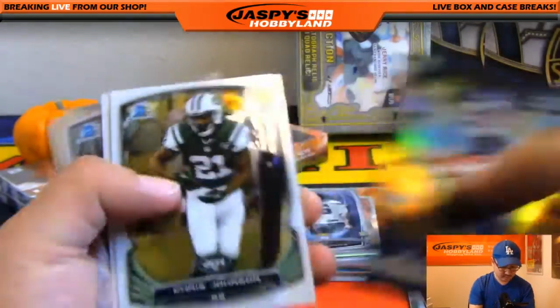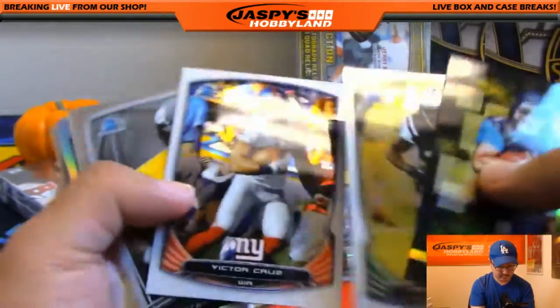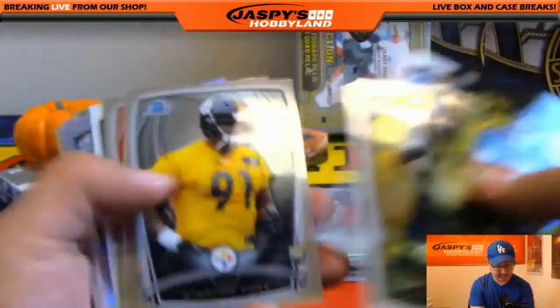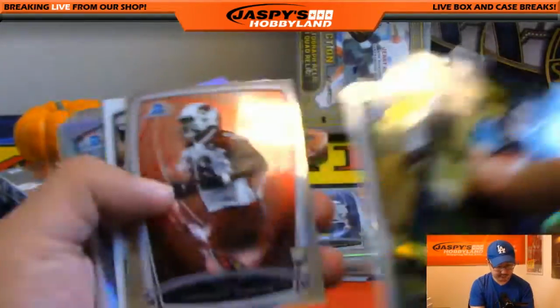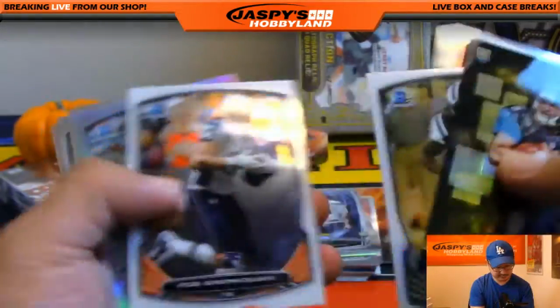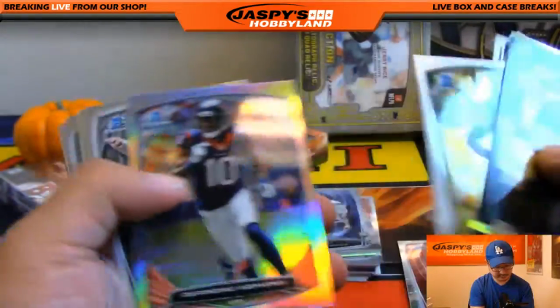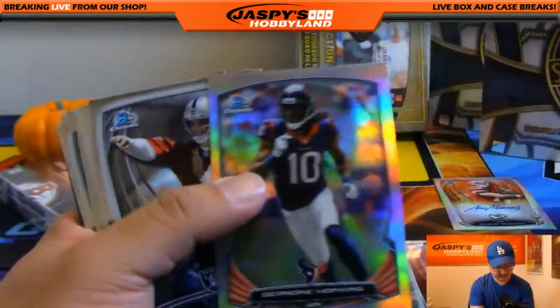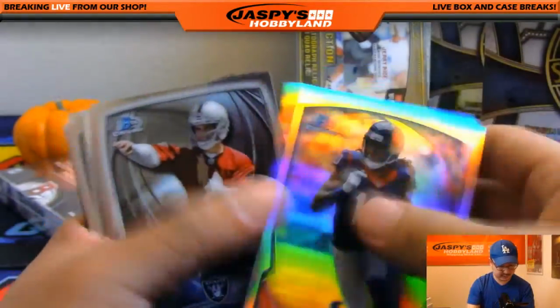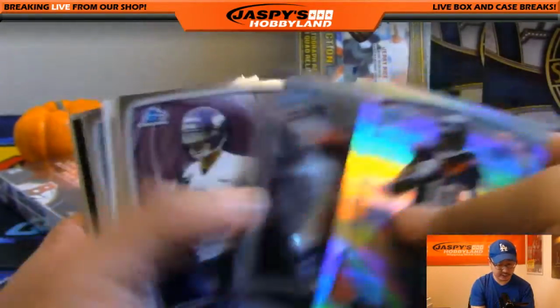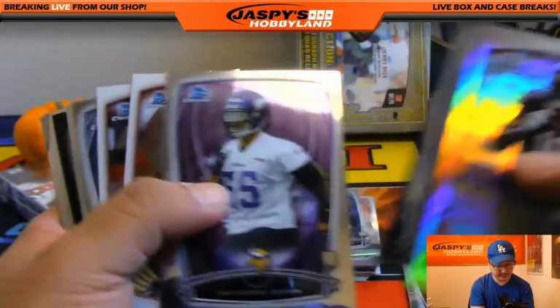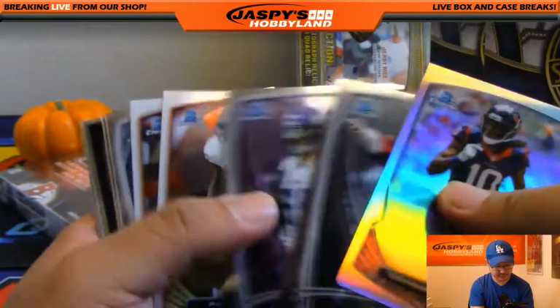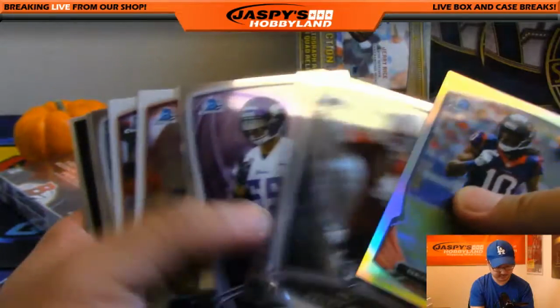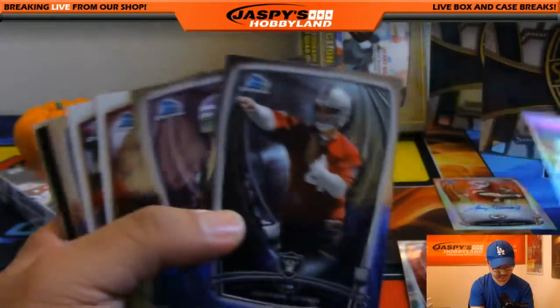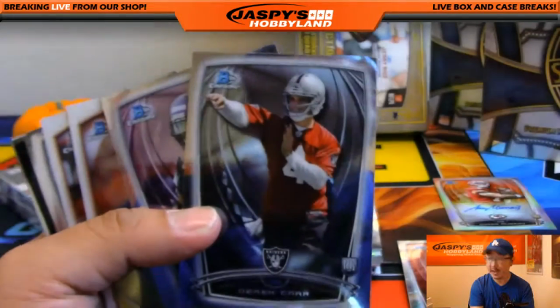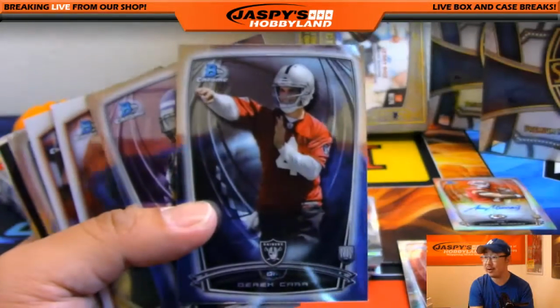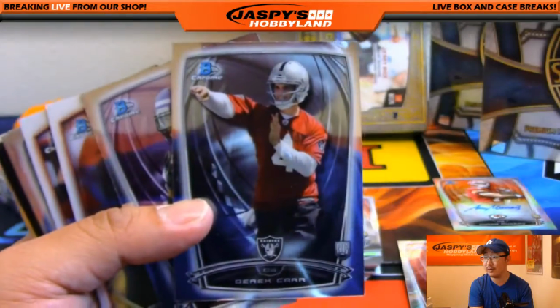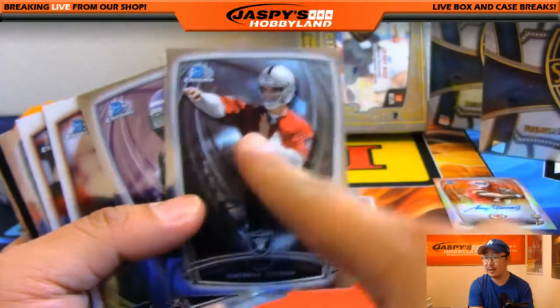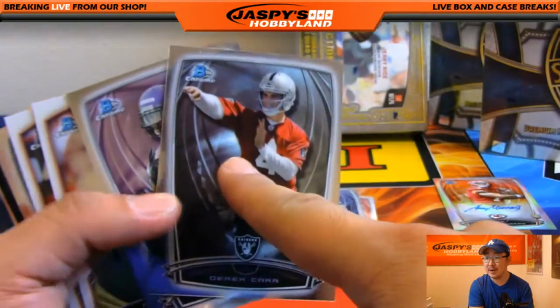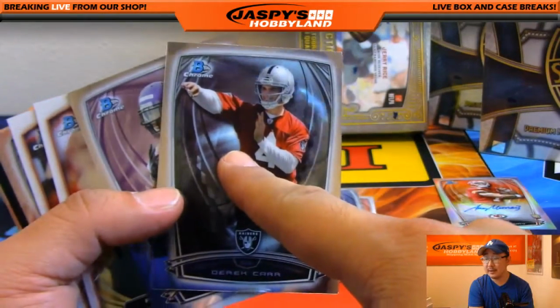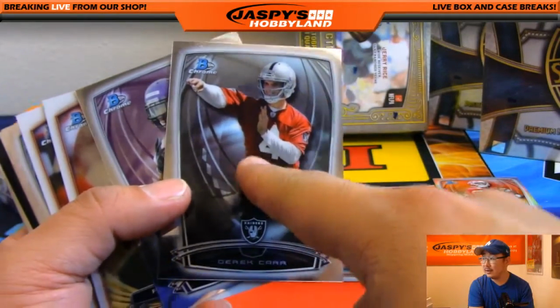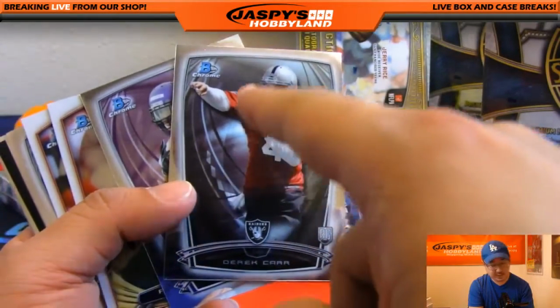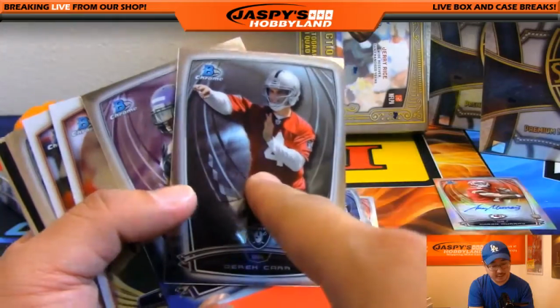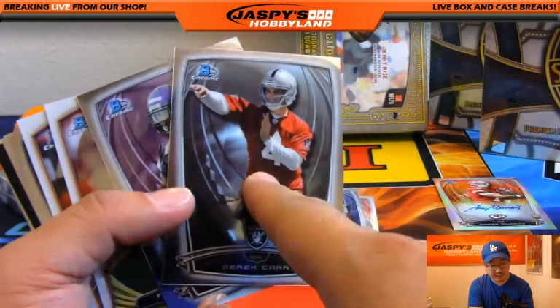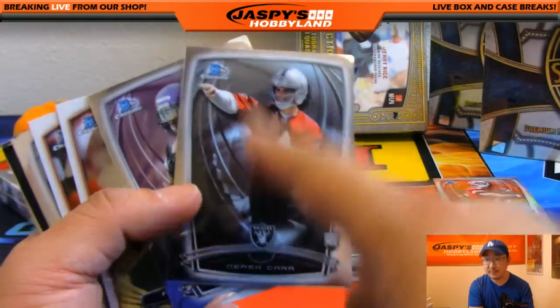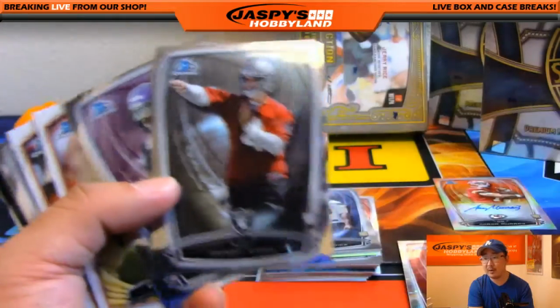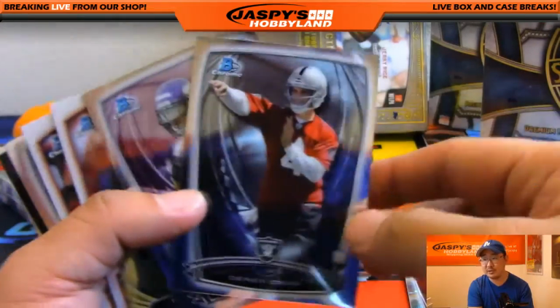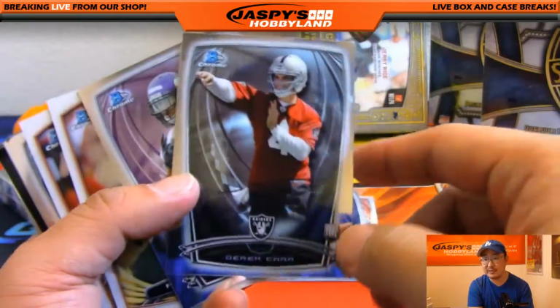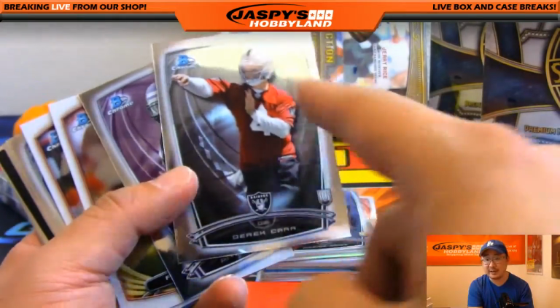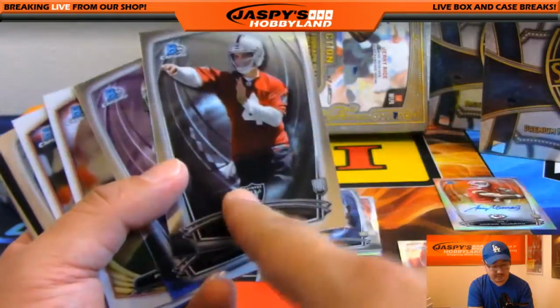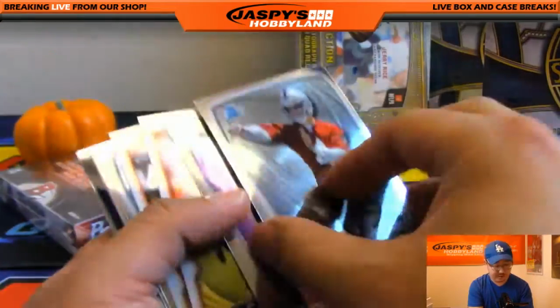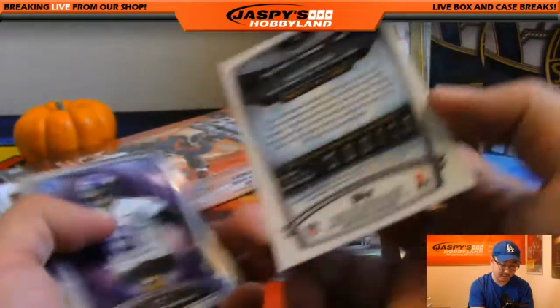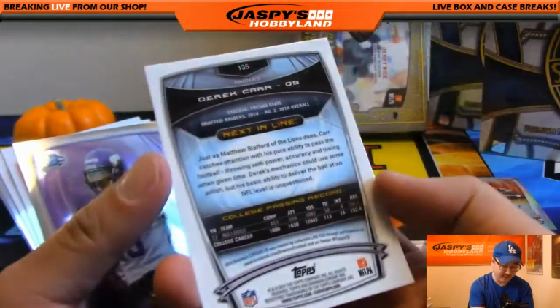Blake Bortles top shelf. DeAndre Hopkins refractor. Derek Carr was 2014, that's right — Amari Cooper was still 2015, though. Derek Carr was second round pick but still a rookie card. It gets all confusing.